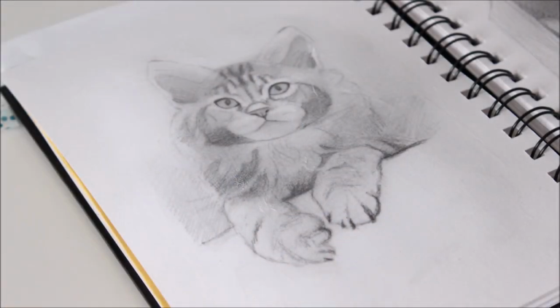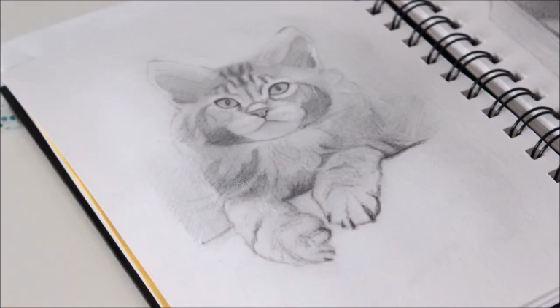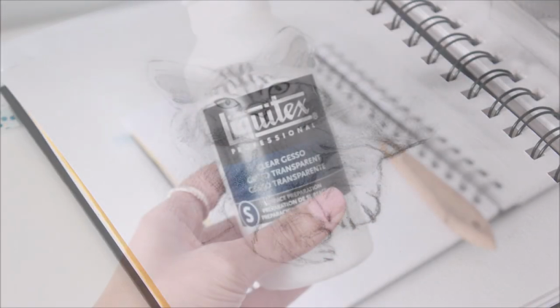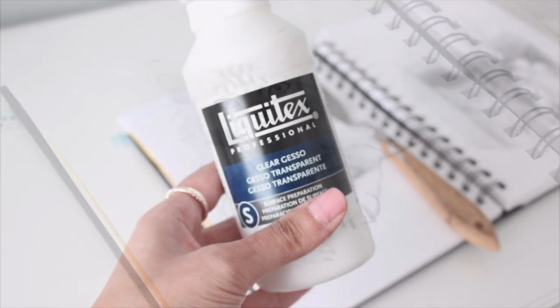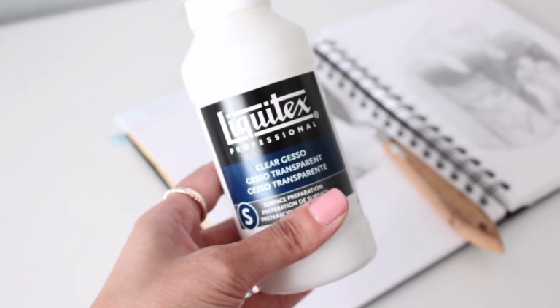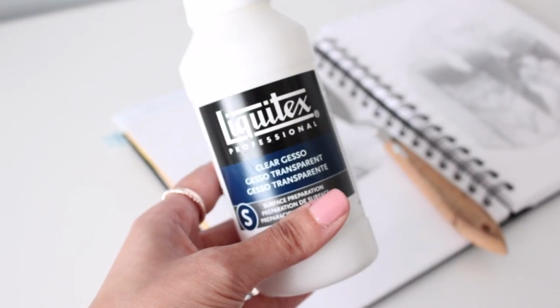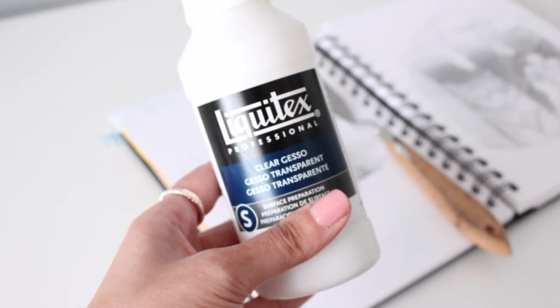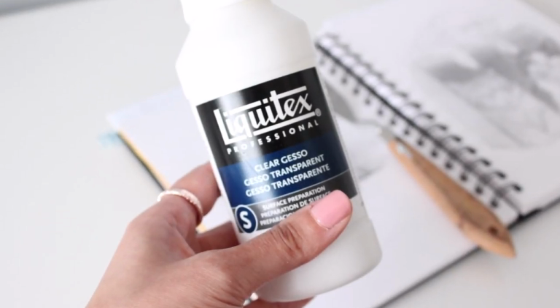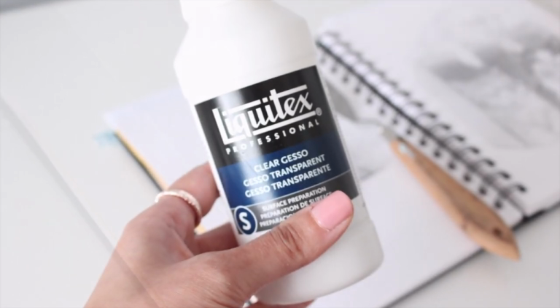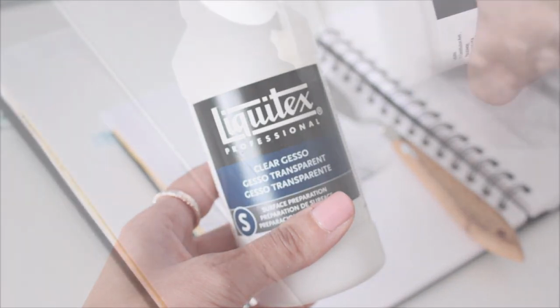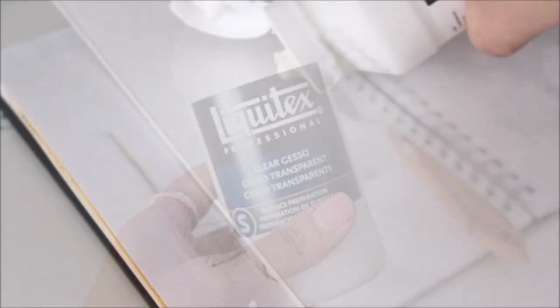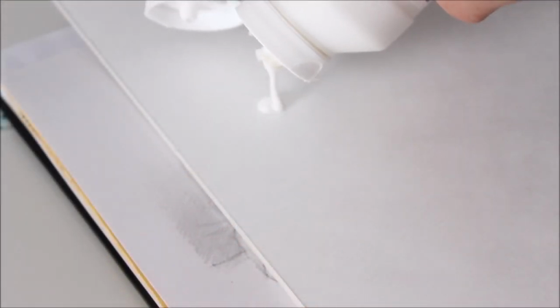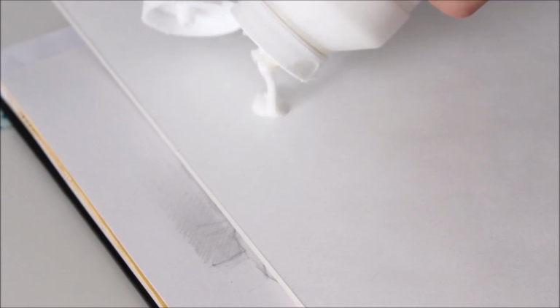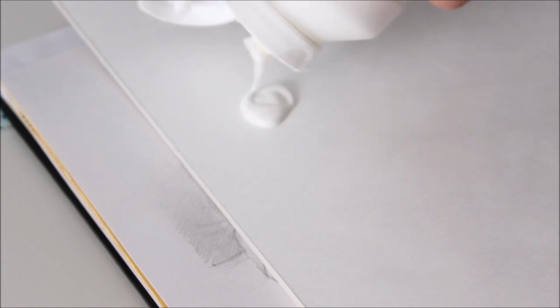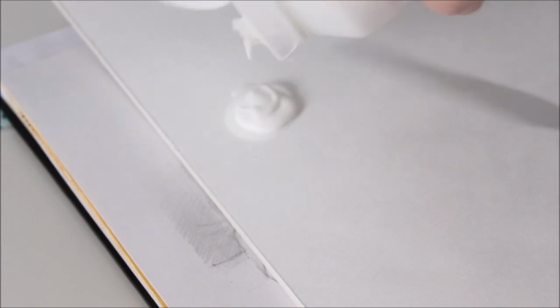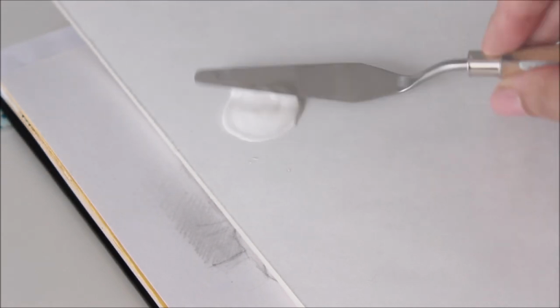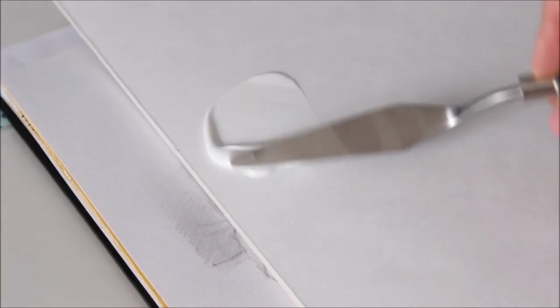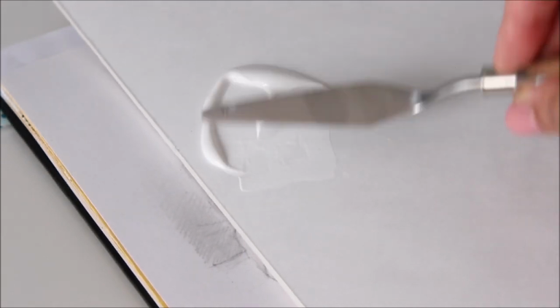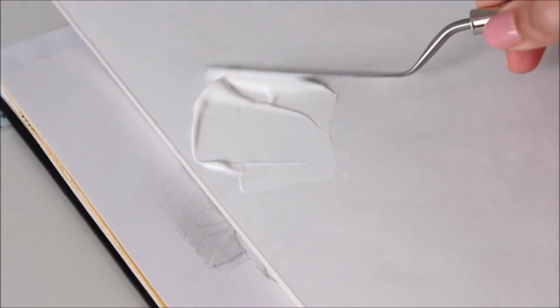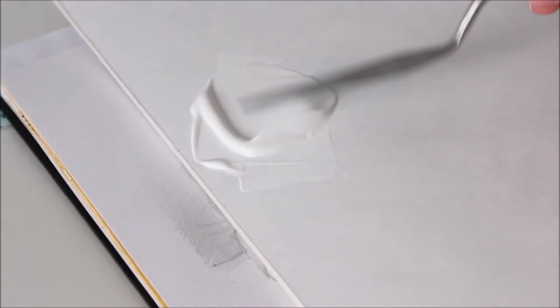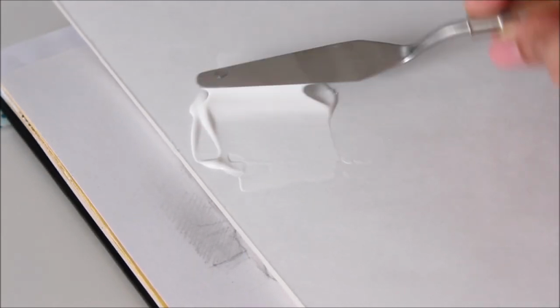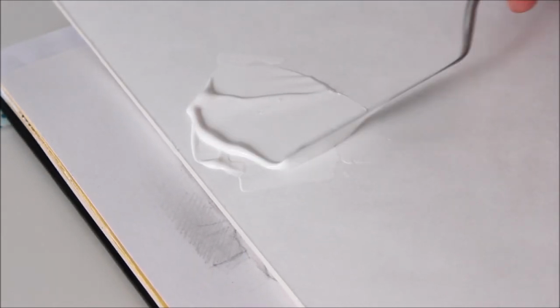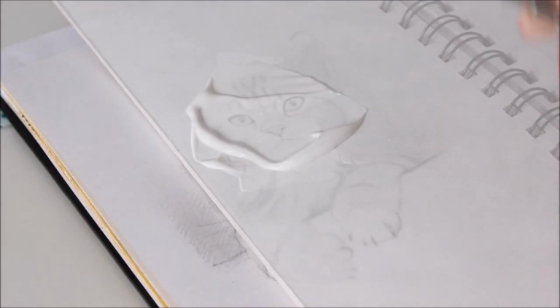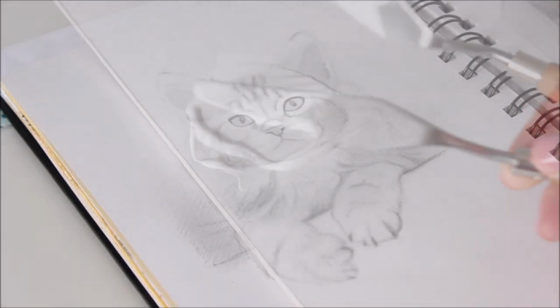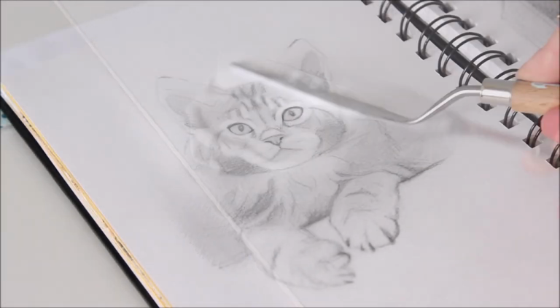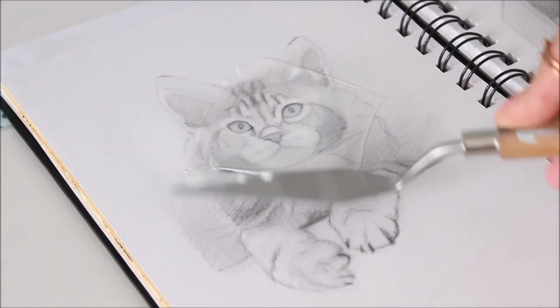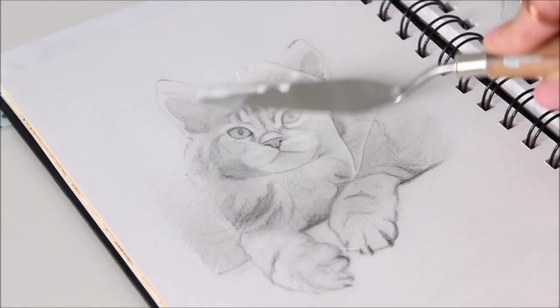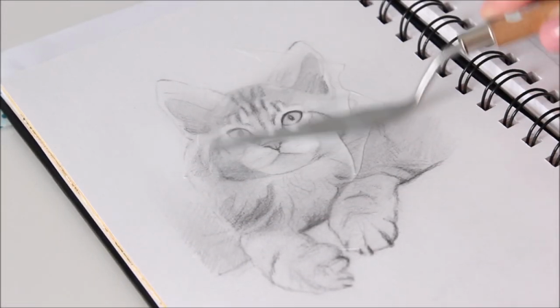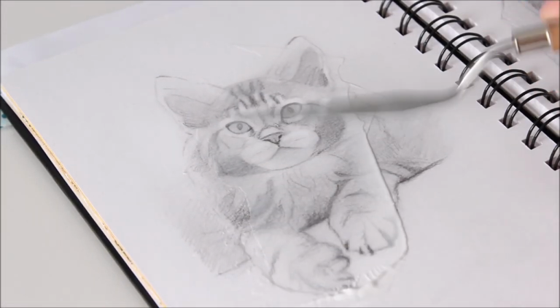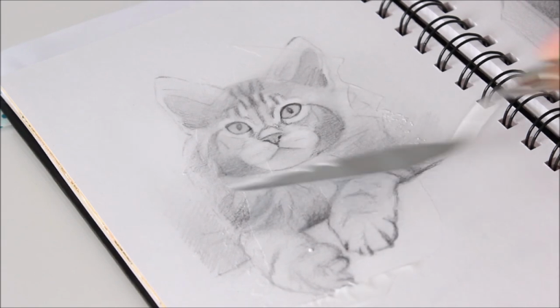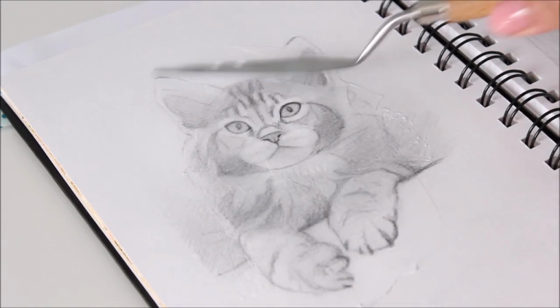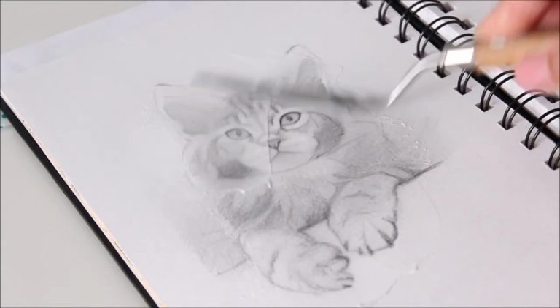To prepare the paper, I apply some clear gesso over the drawing with a palette knife. Gesso is a primer that seals, stiffens, and provides a toothy surface on which to paint.